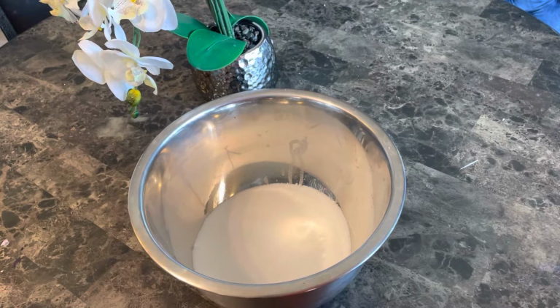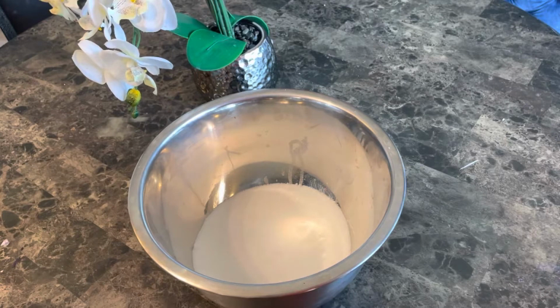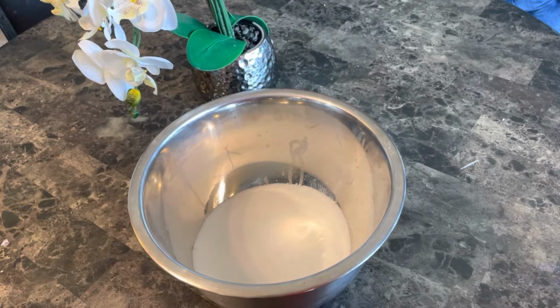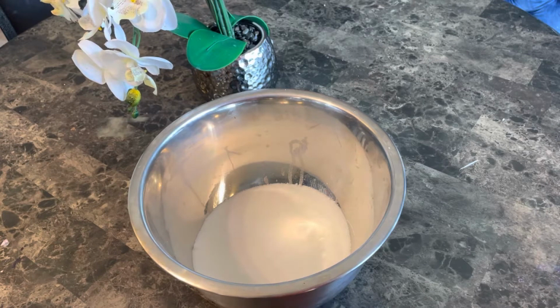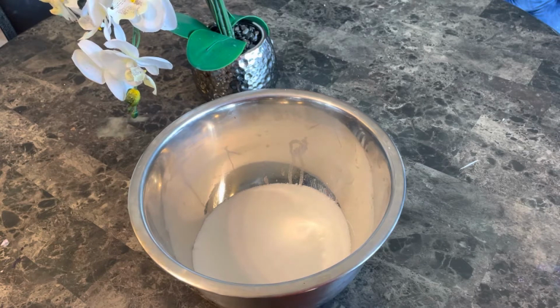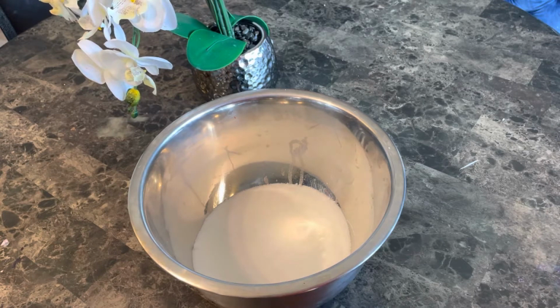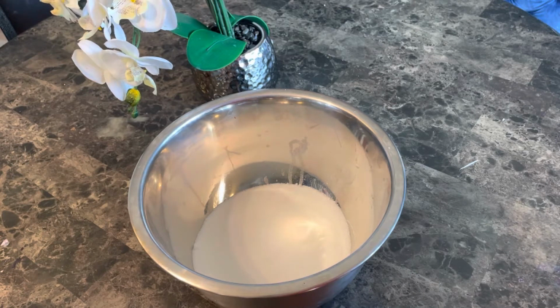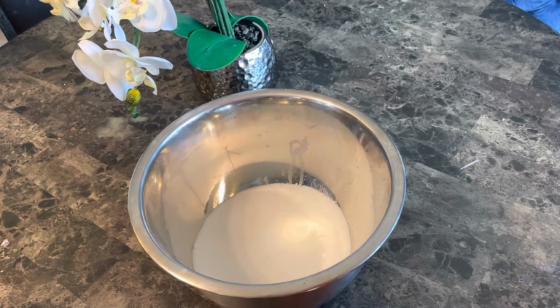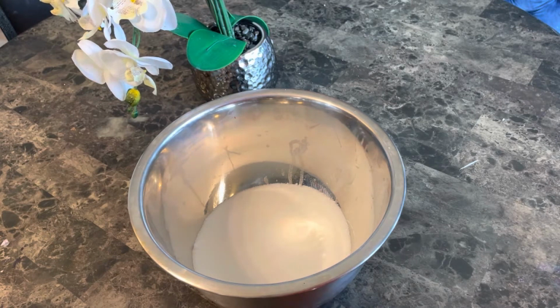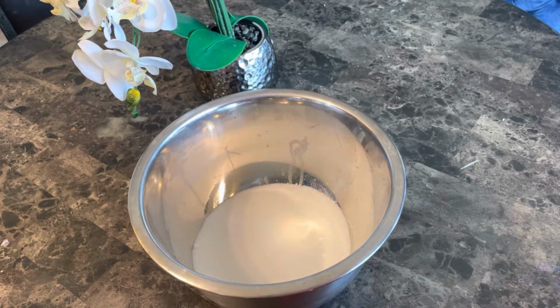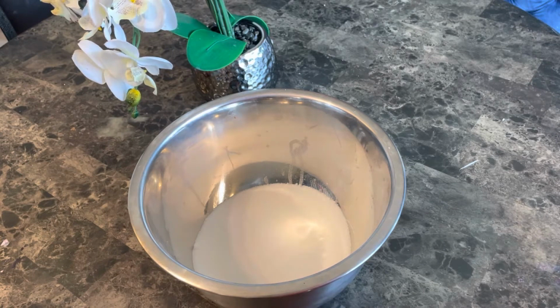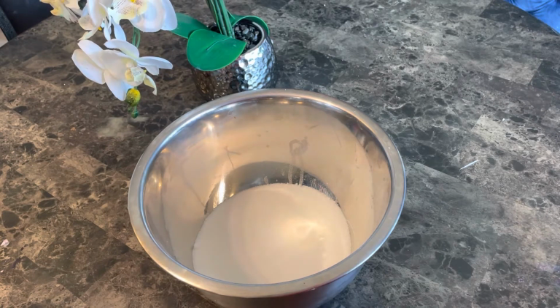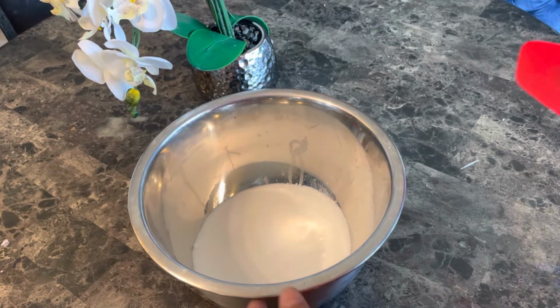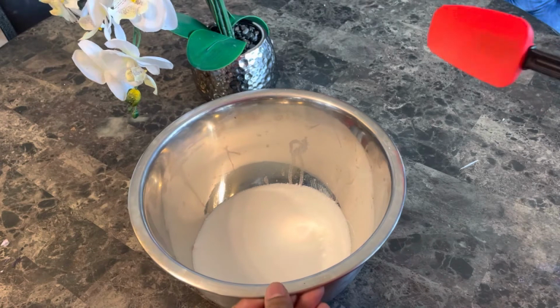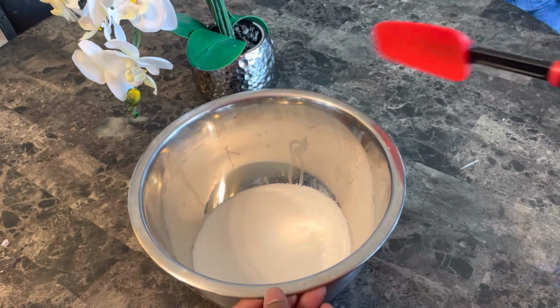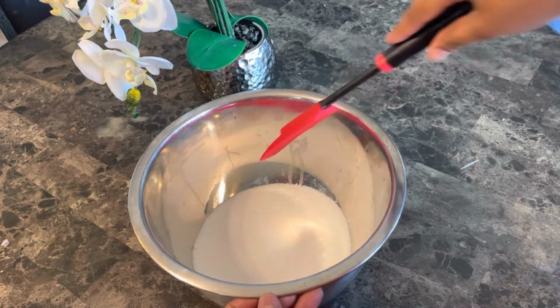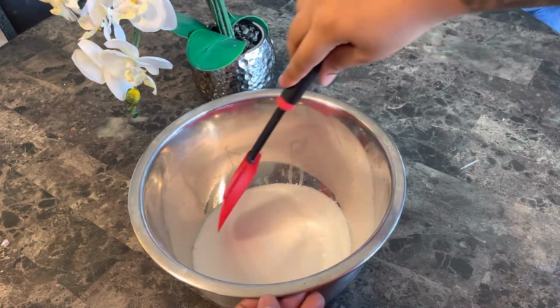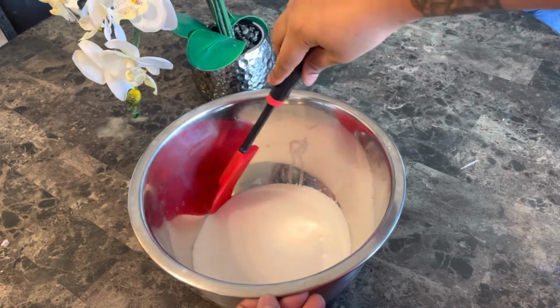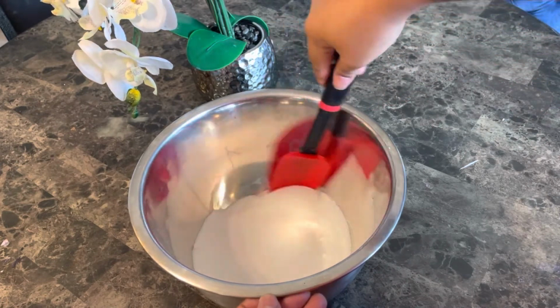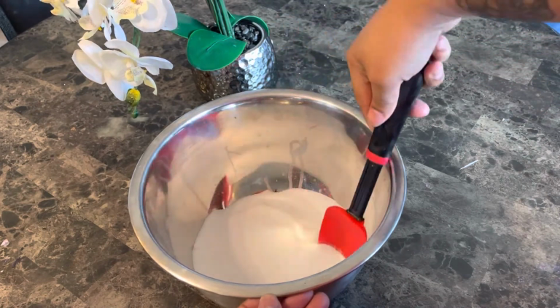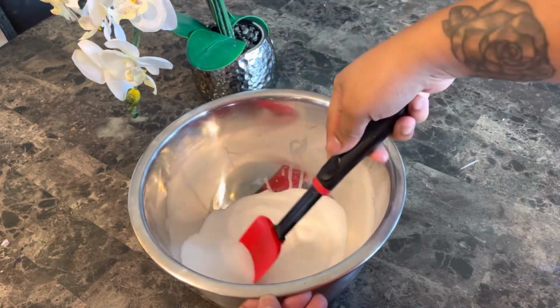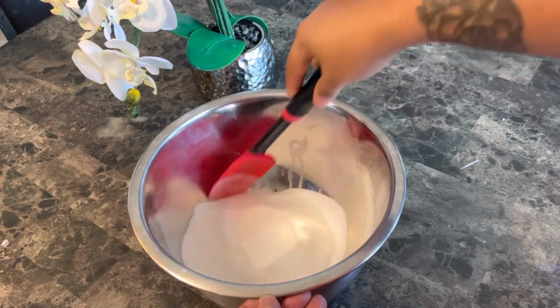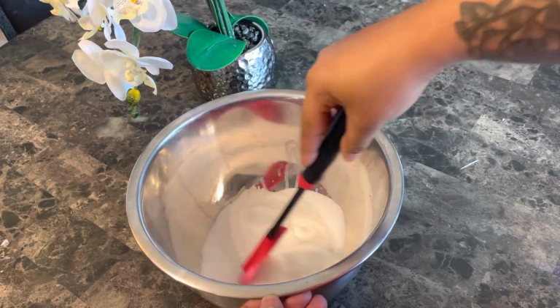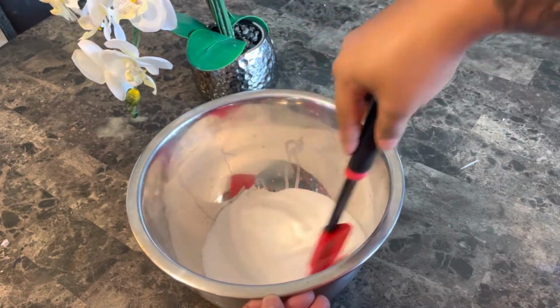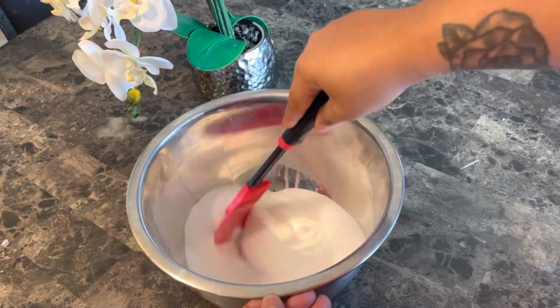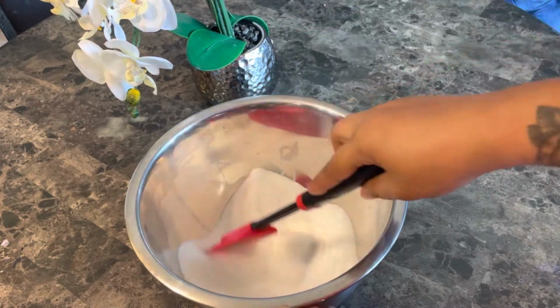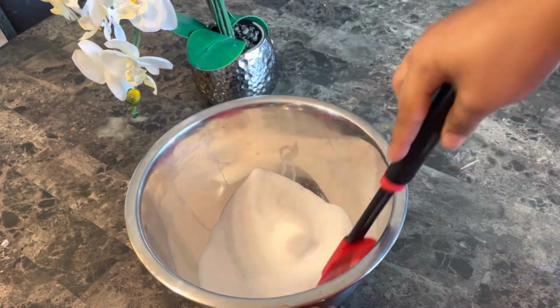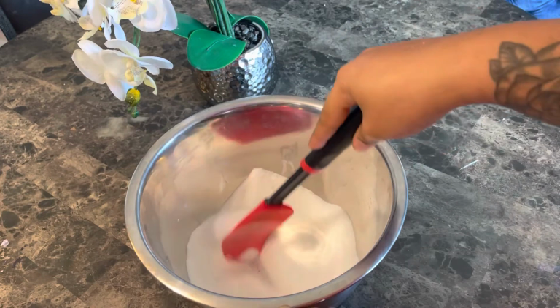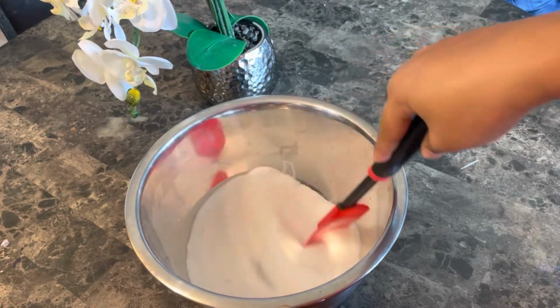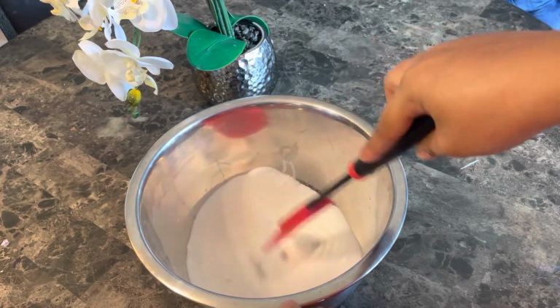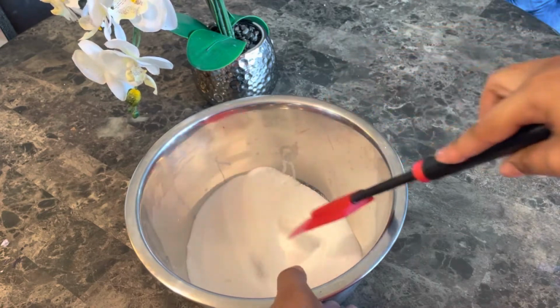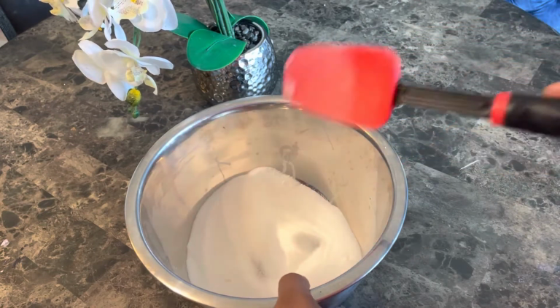So here I have my cane sugar. I'm going to go through my sugar with my spatula just to make sure there are no lumps of sugar stuck together, so that way when I mix everything together it blends well.